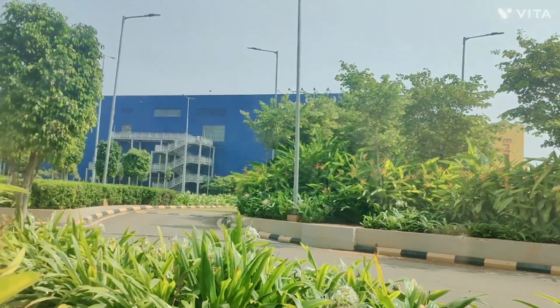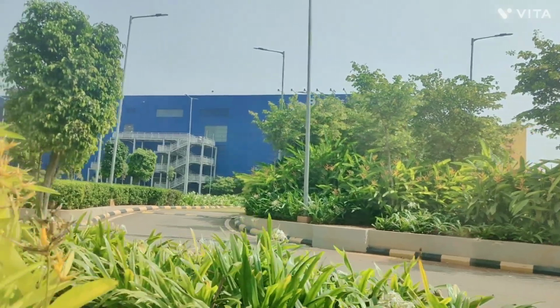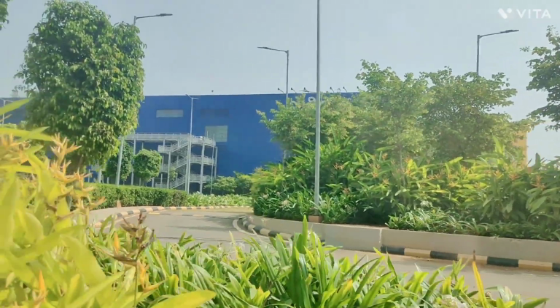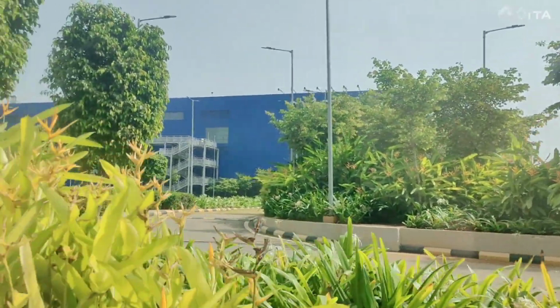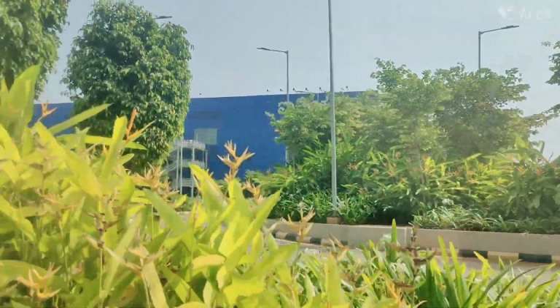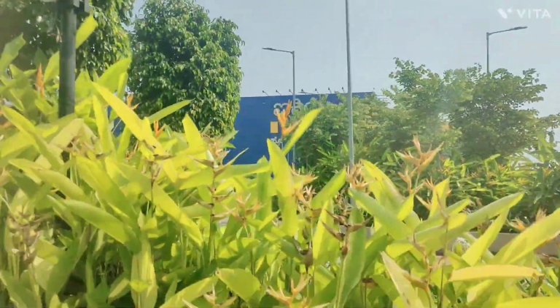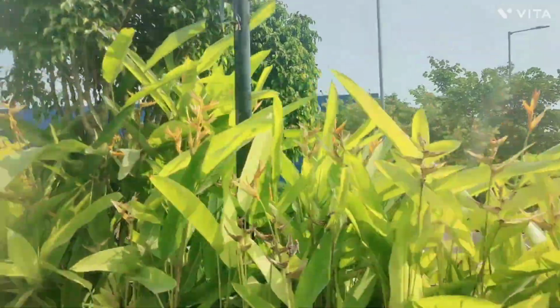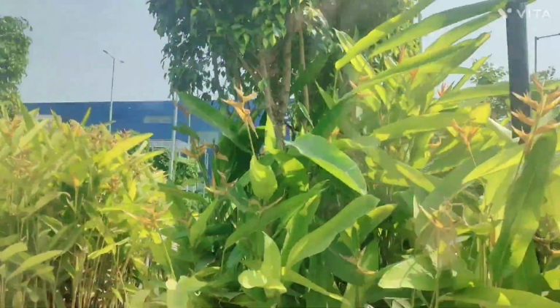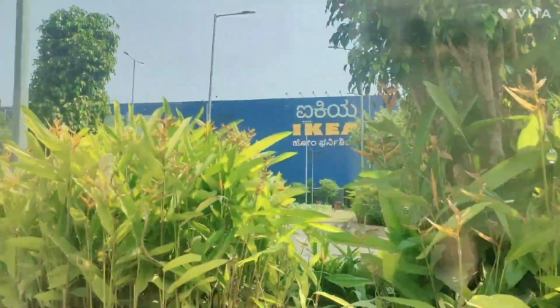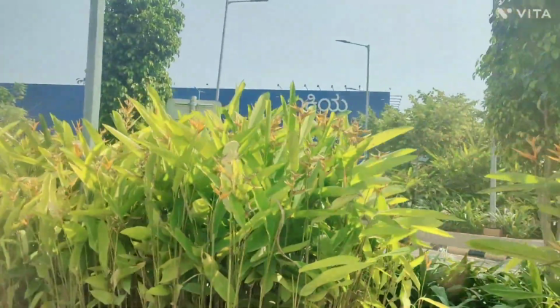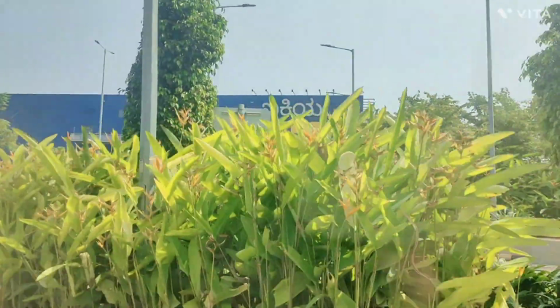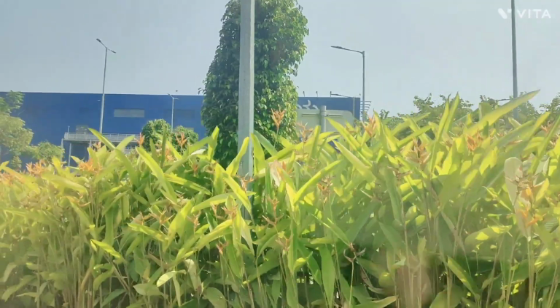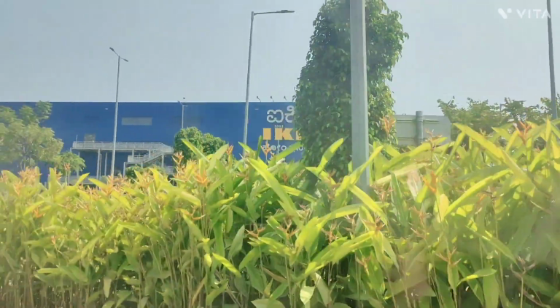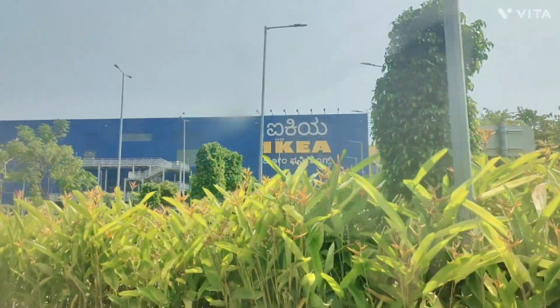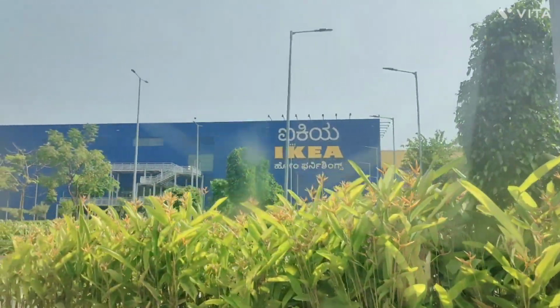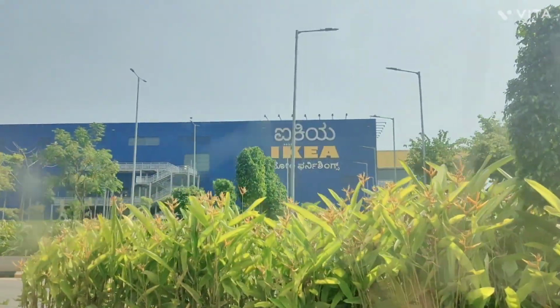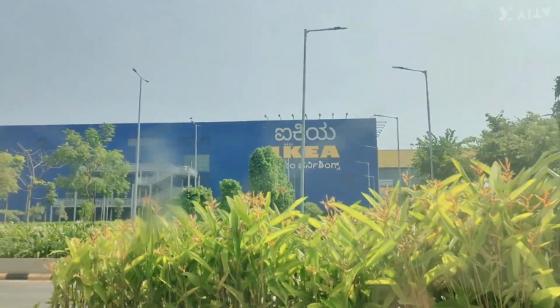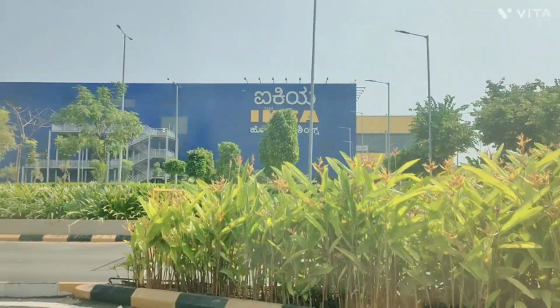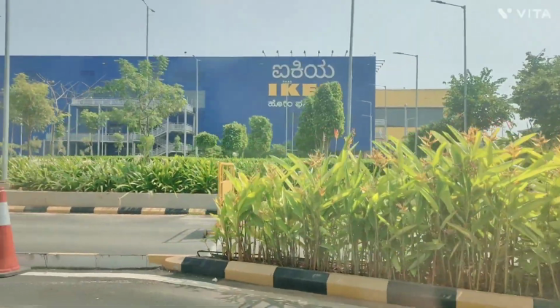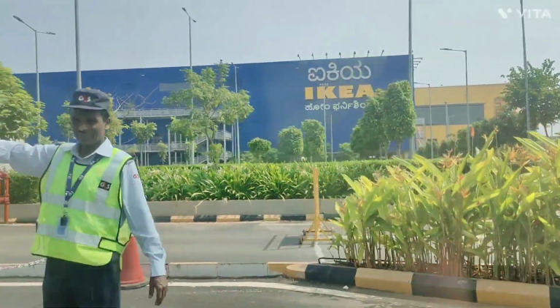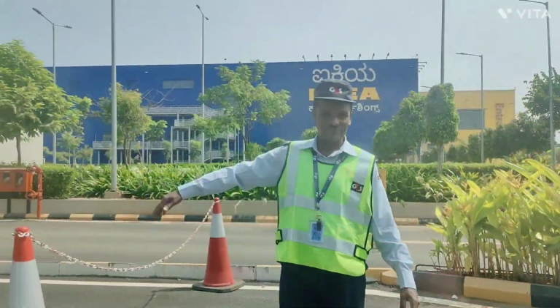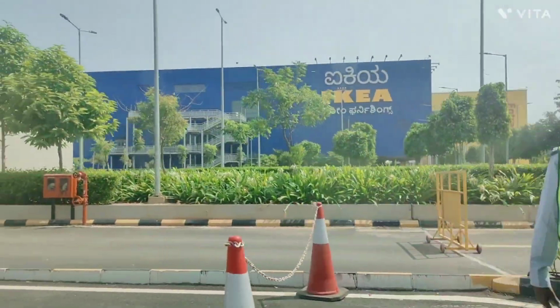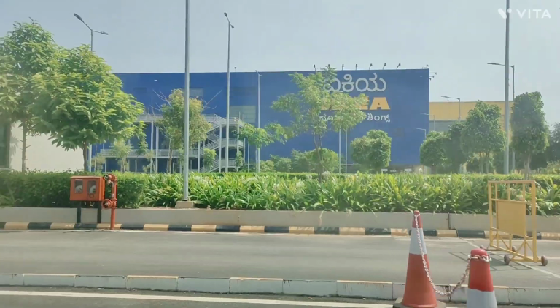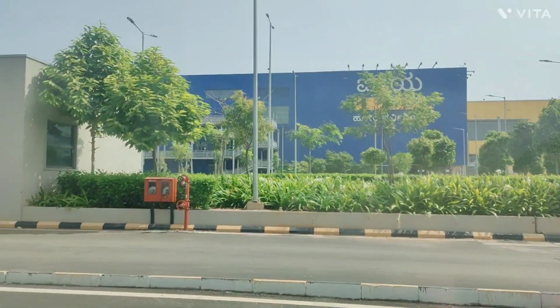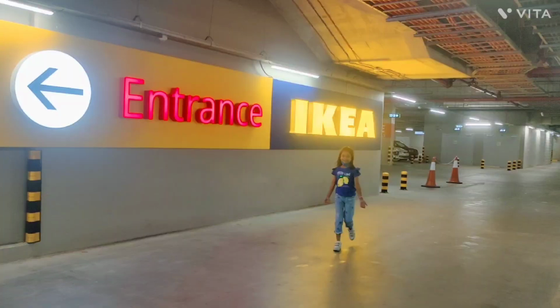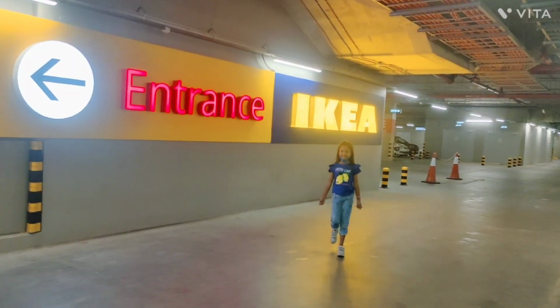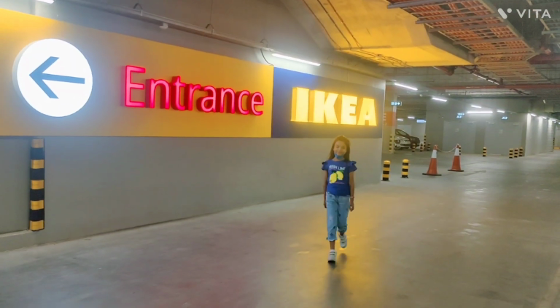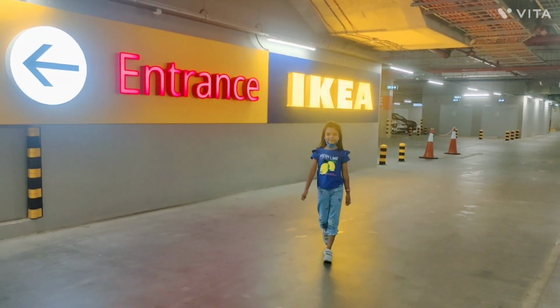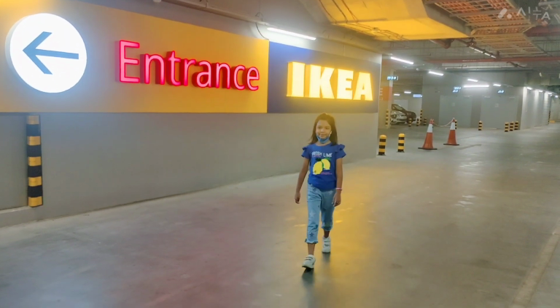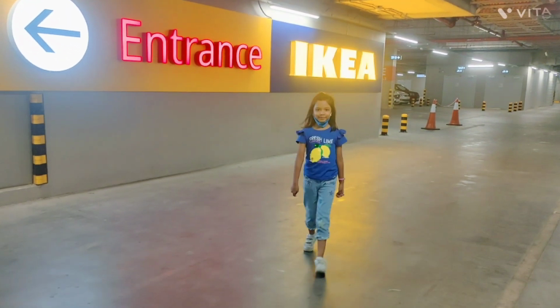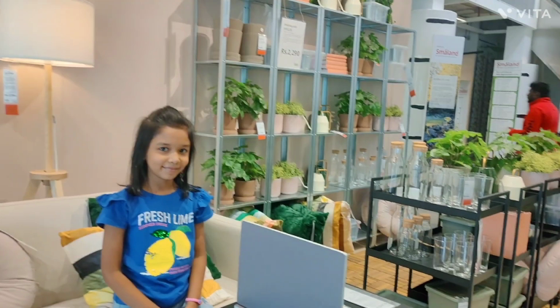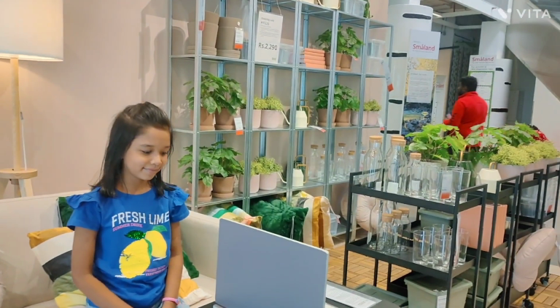Hello friends, I am here at one of my favorite places. Here it is — IKEA! And this is me. Let's go inside.